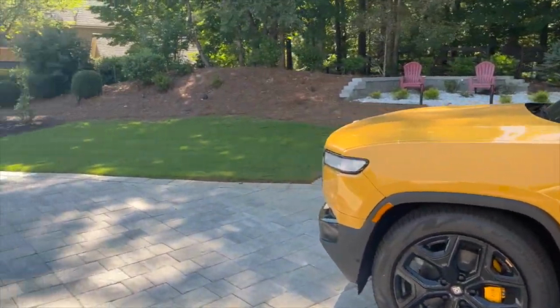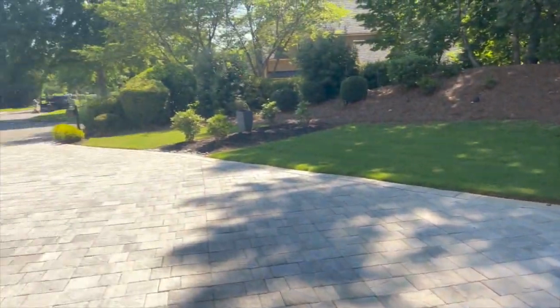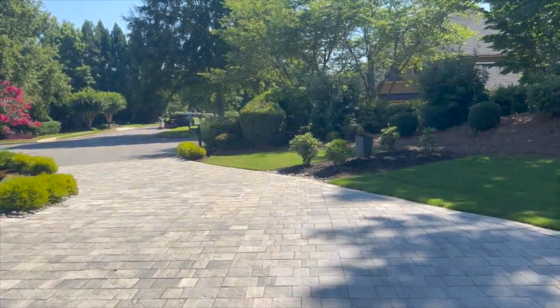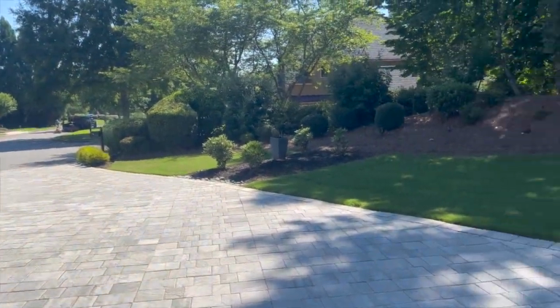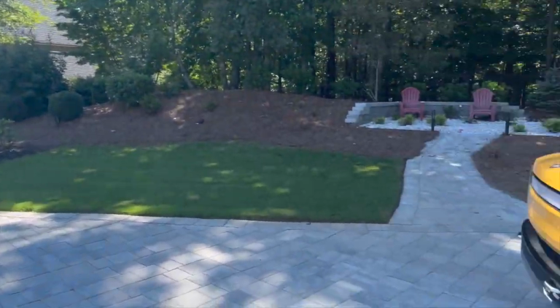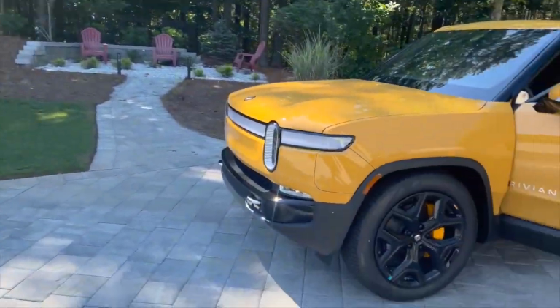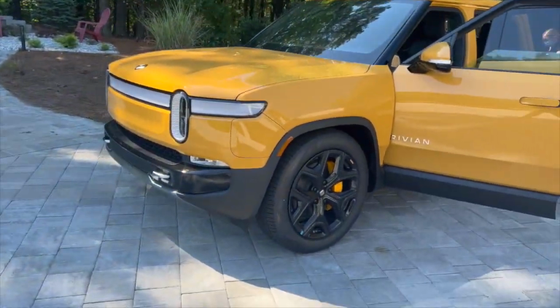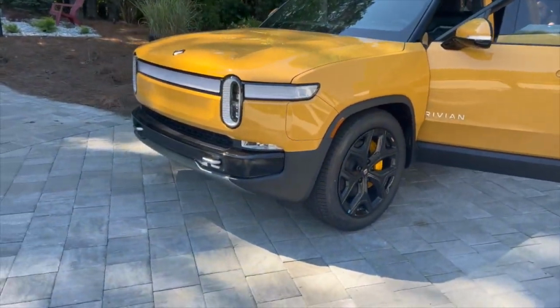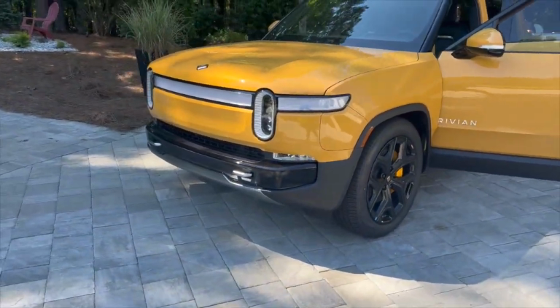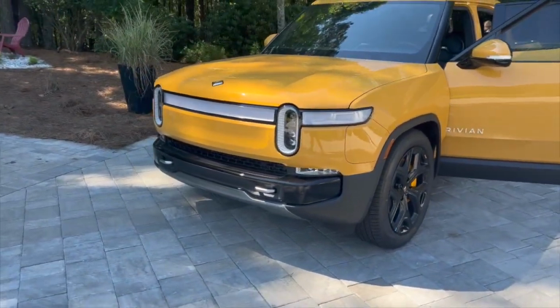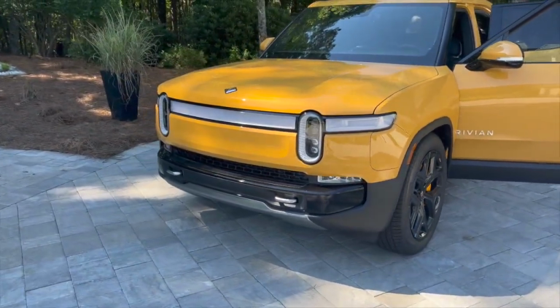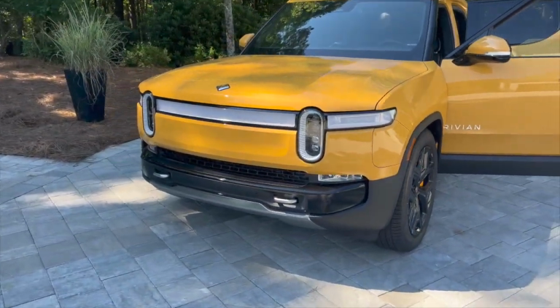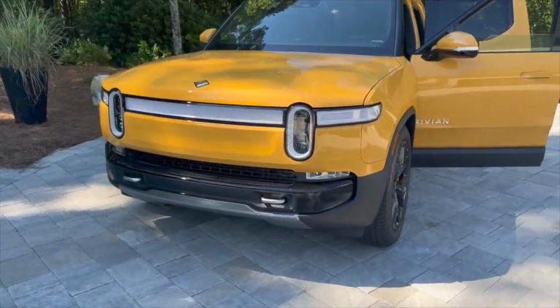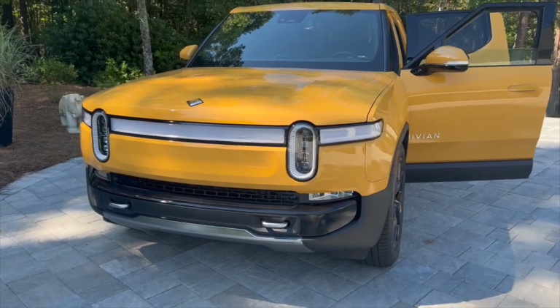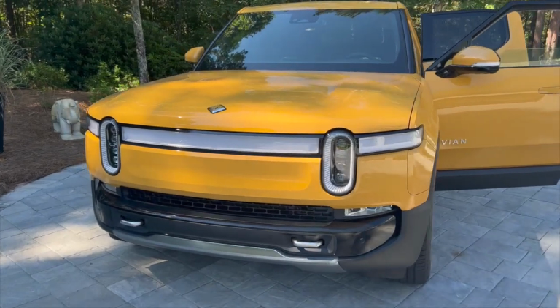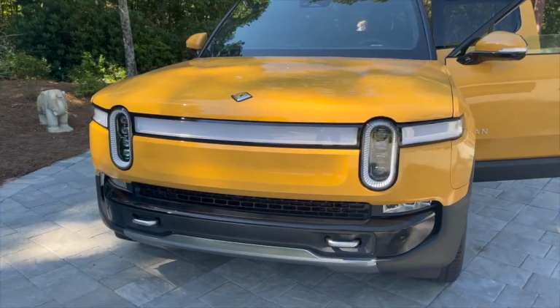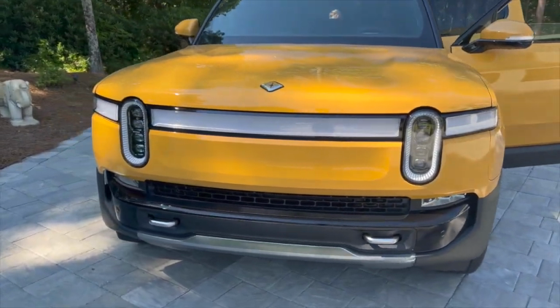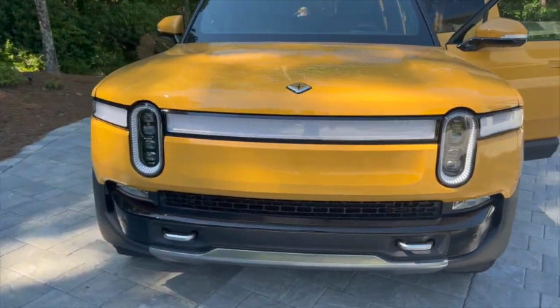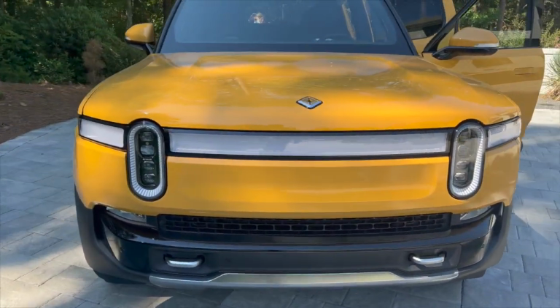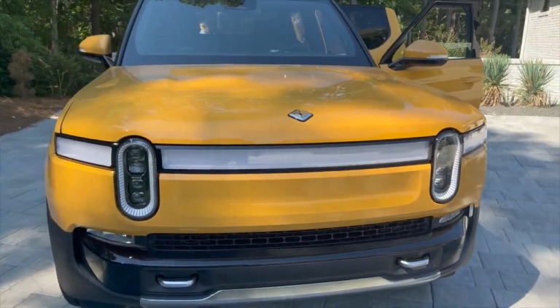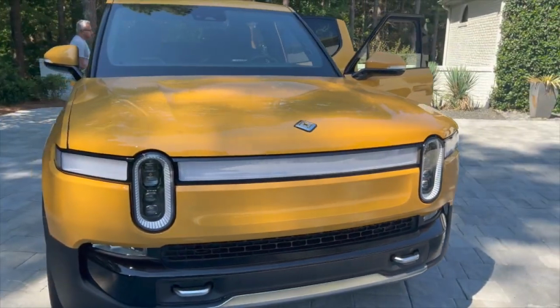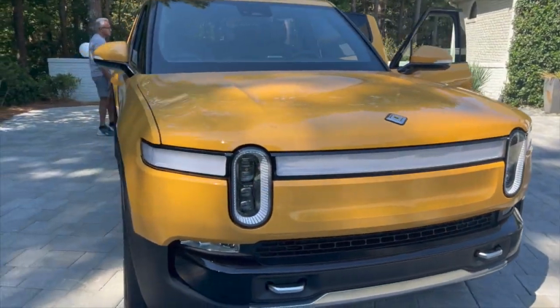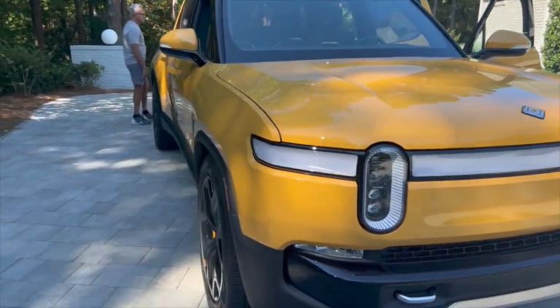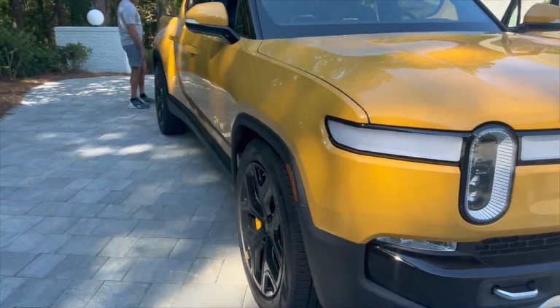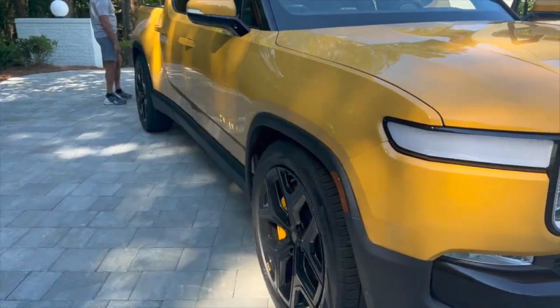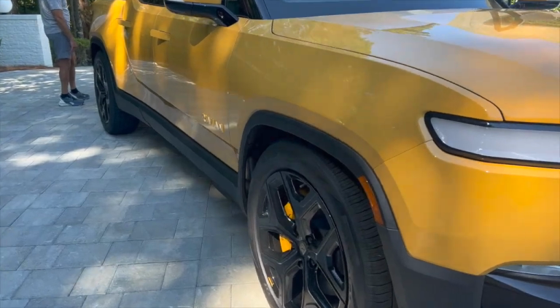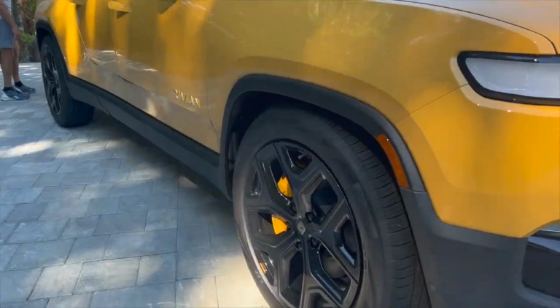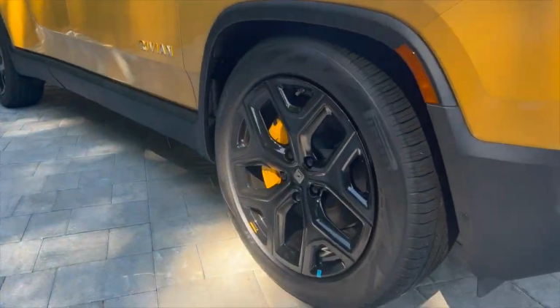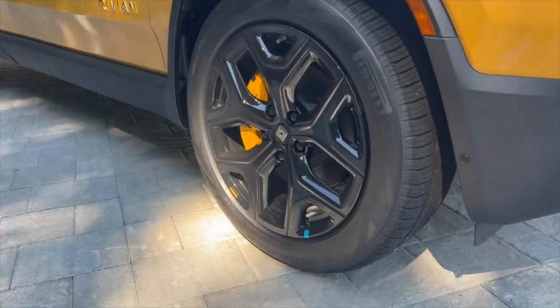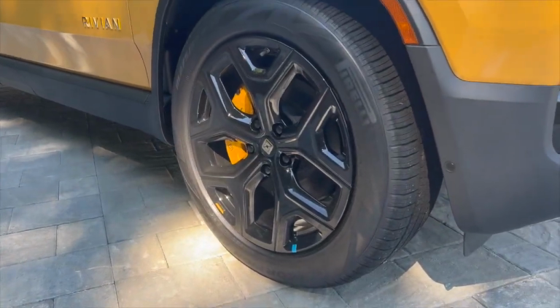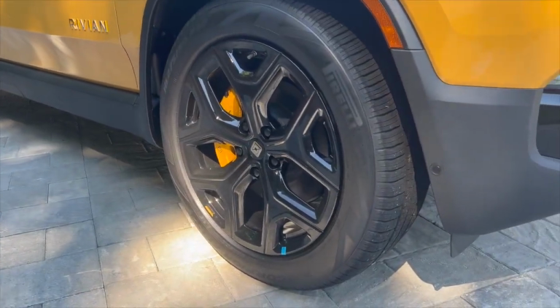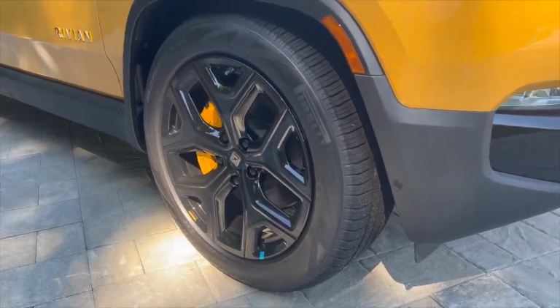Just took delivery of this new R1T Rivian in the yellow color. It looks so cool — it's got 22-inch black wheels.